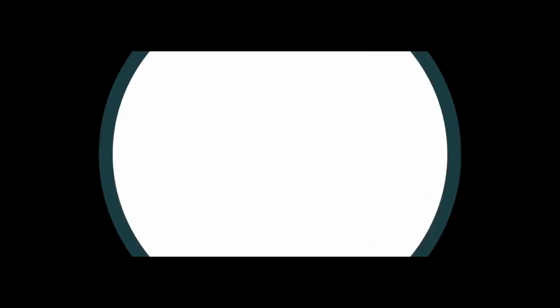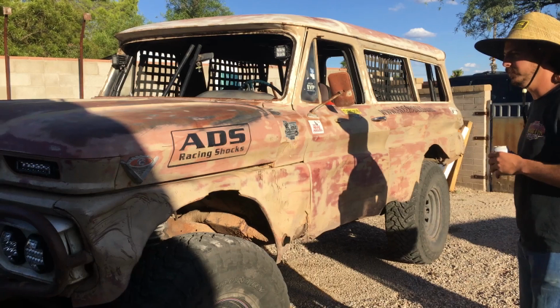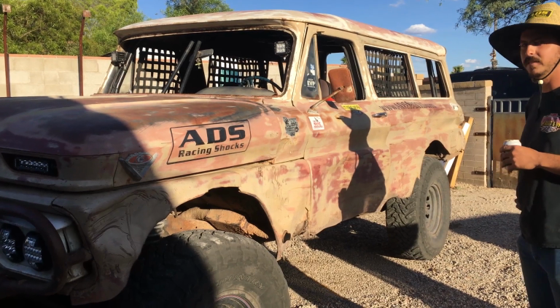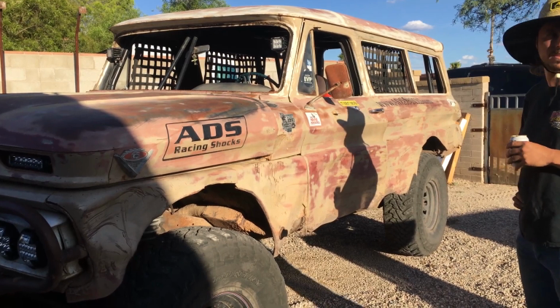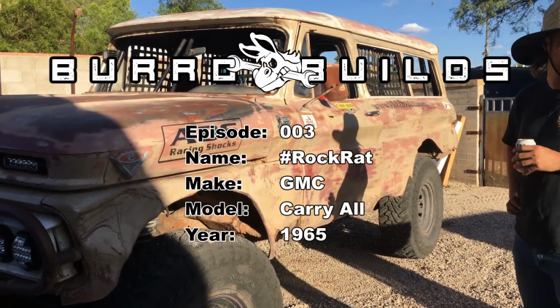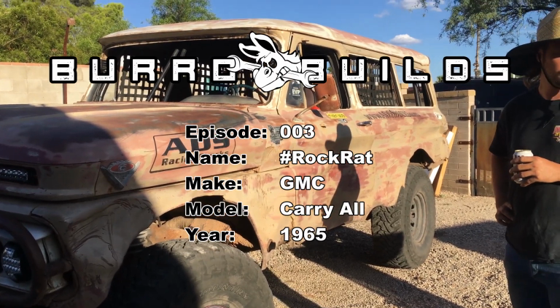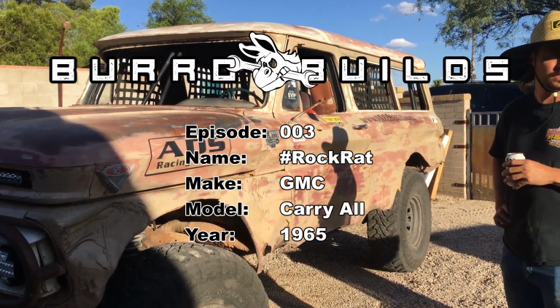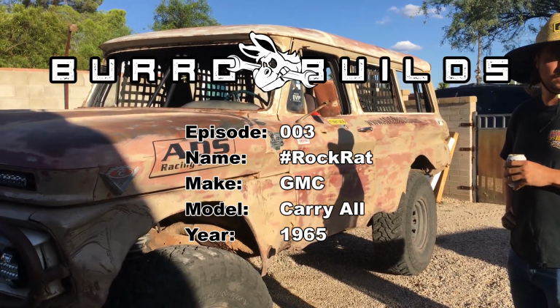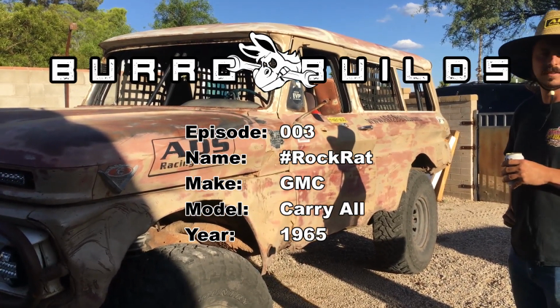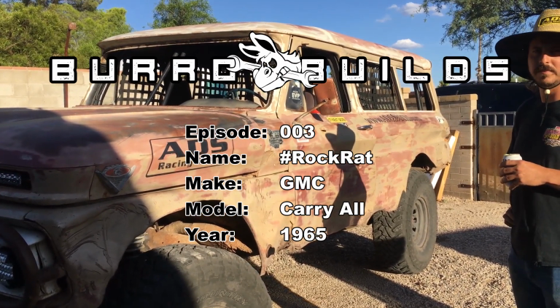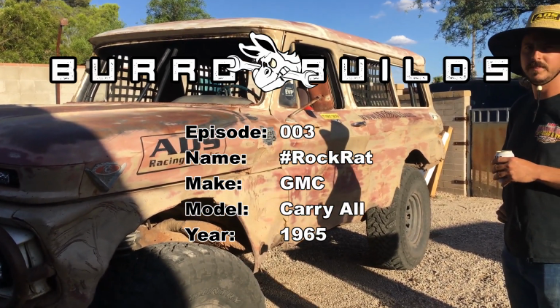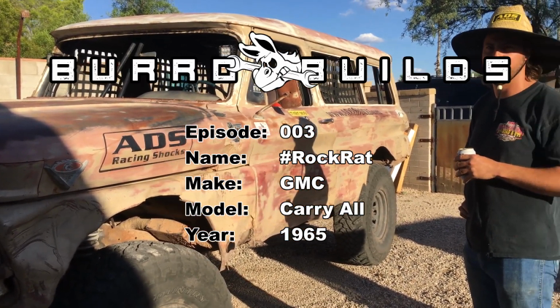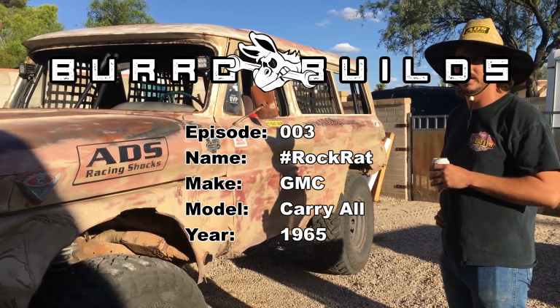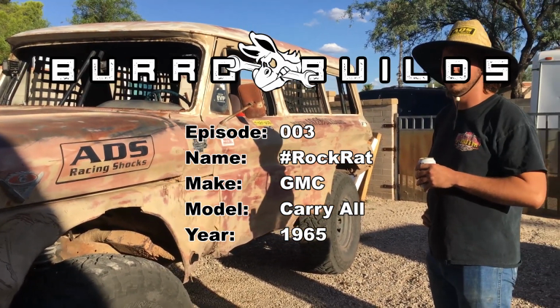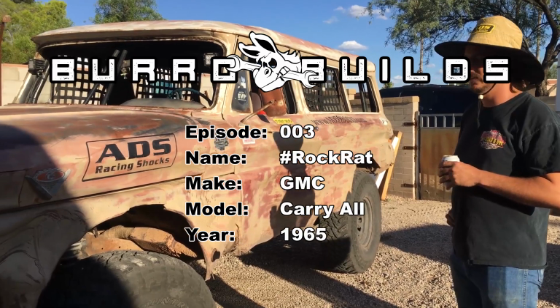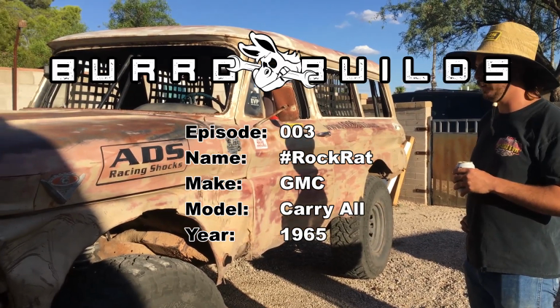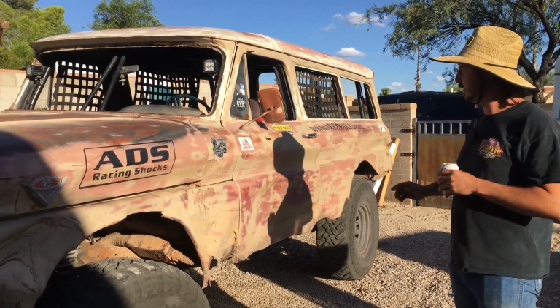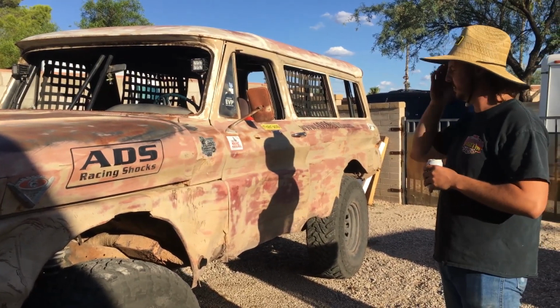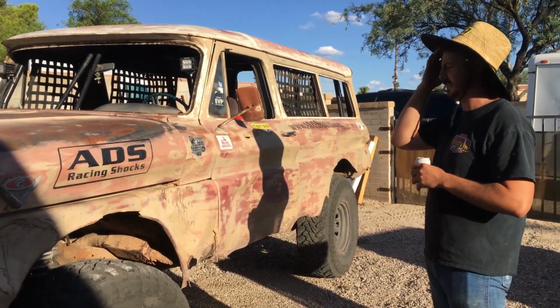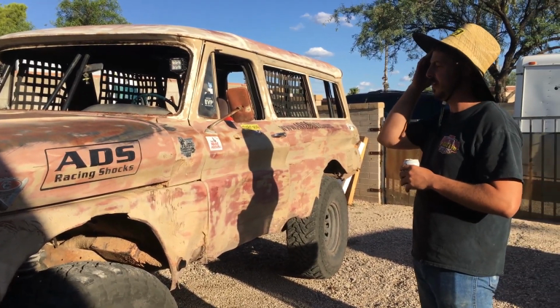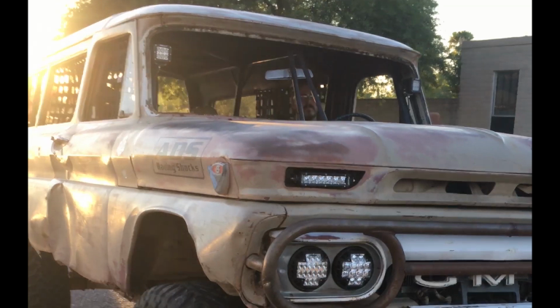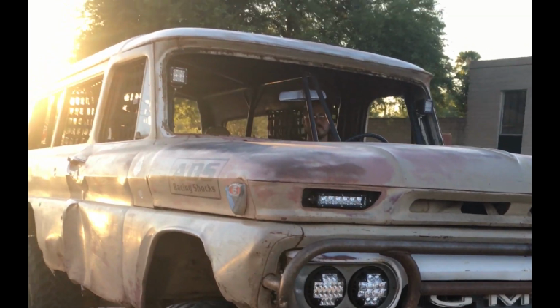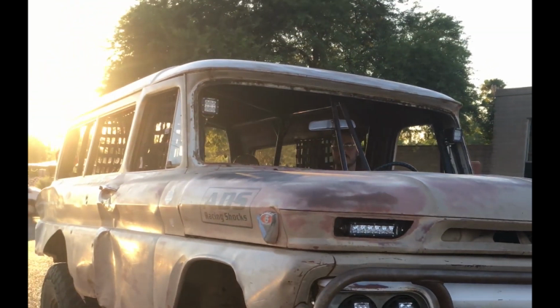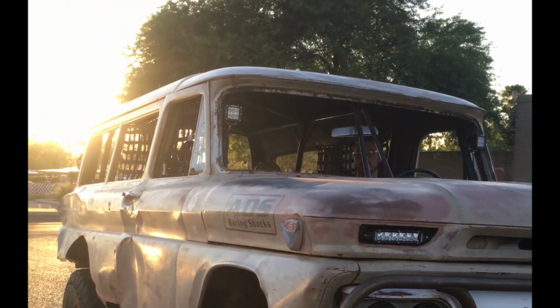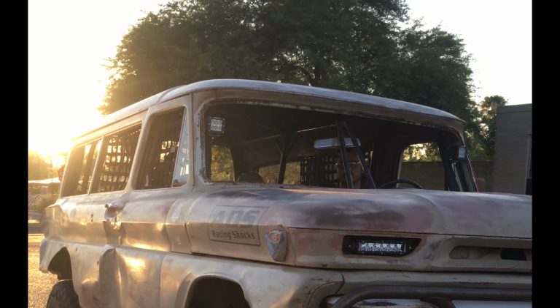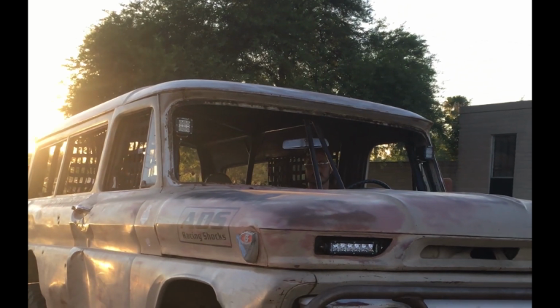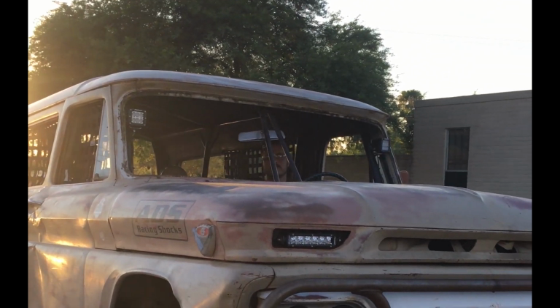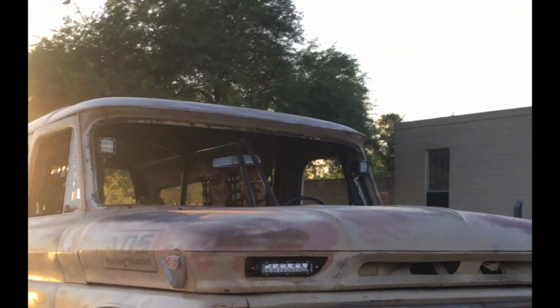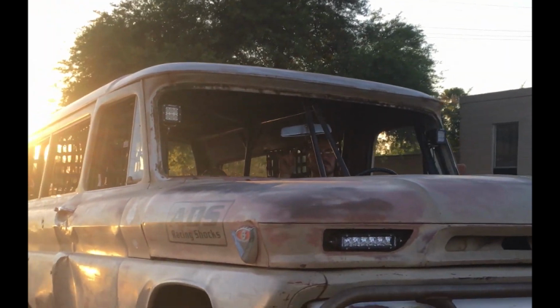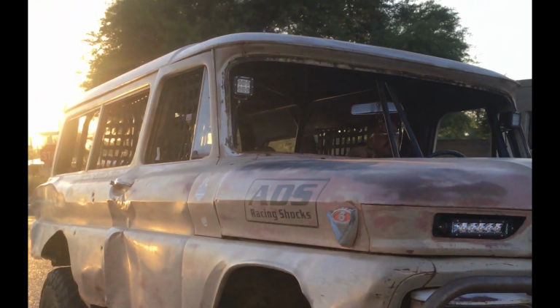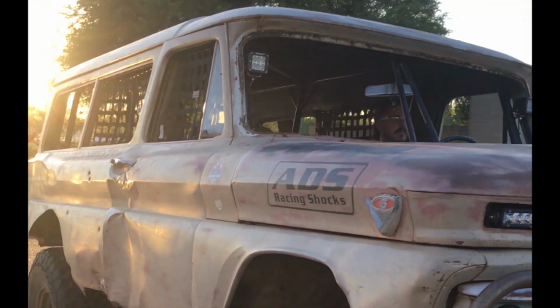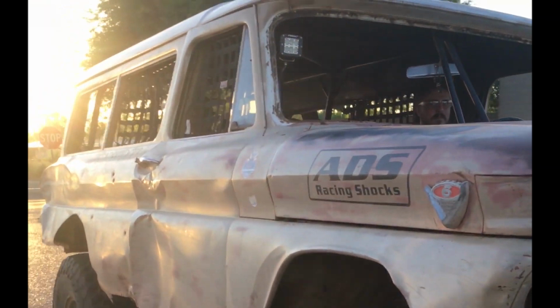What's up guys, it's another week — we got Episode 3 of Borough Builds. This week we have the Rock Rat, a GMC Carry-All from 1965. This here is a Carry-All, hashtag rock rat.